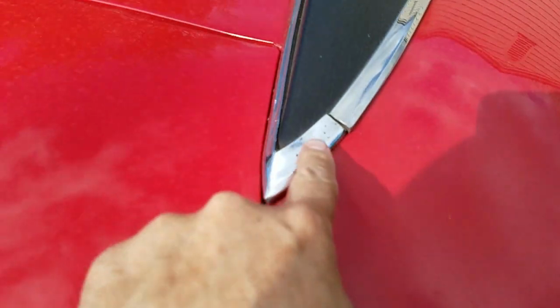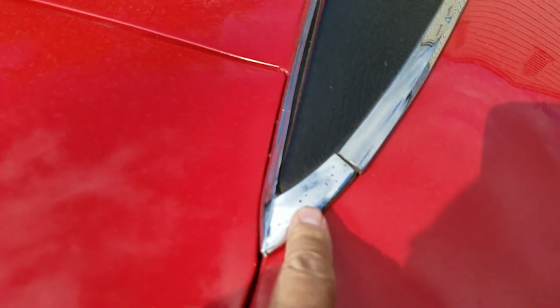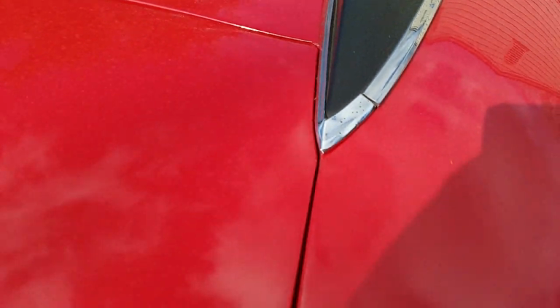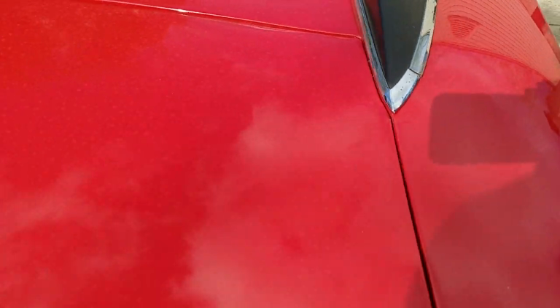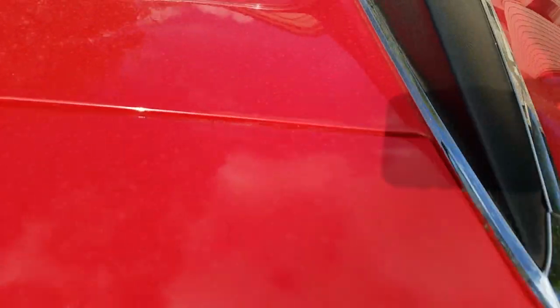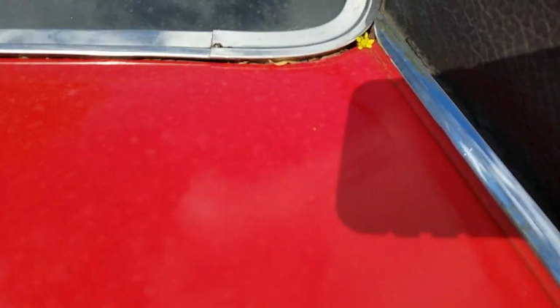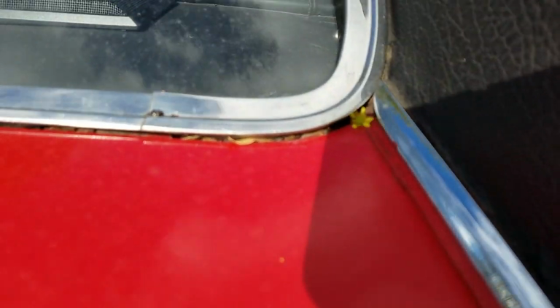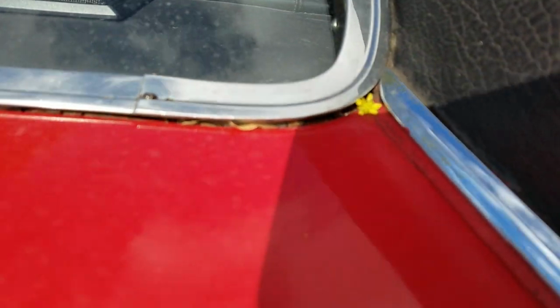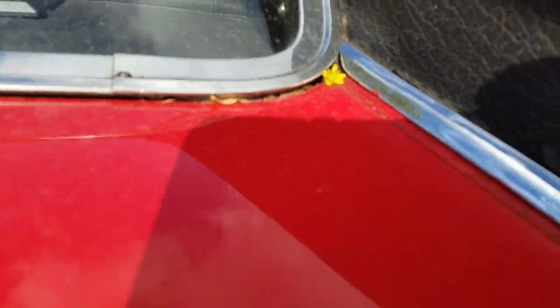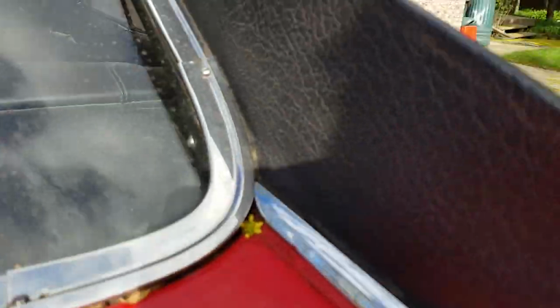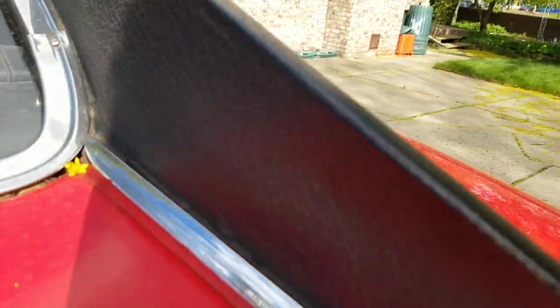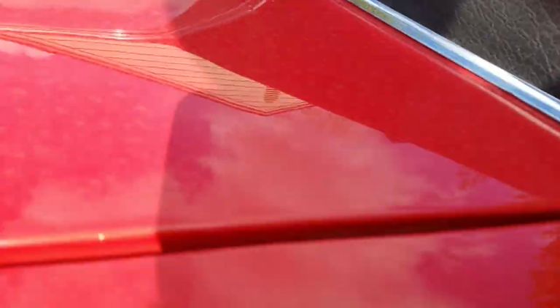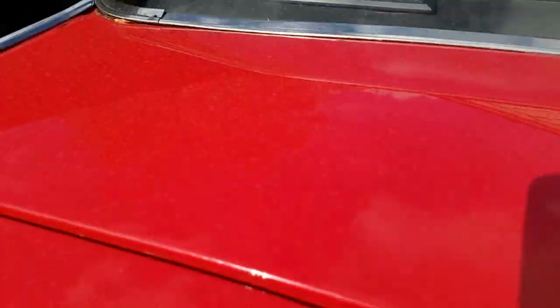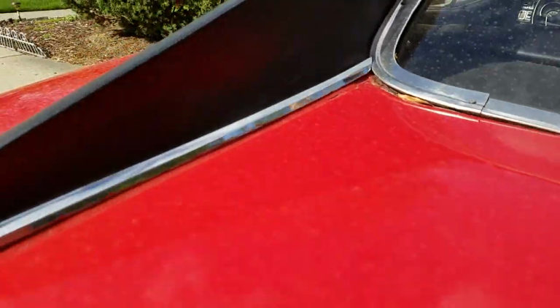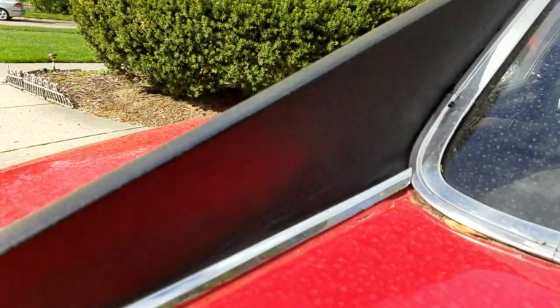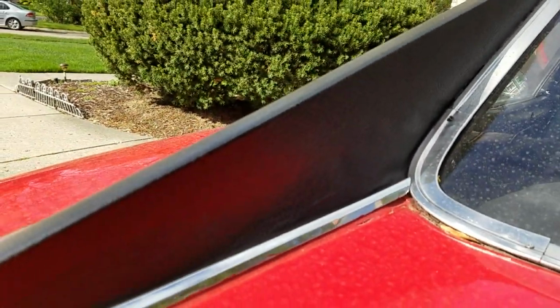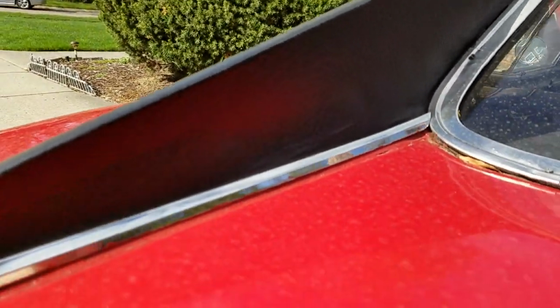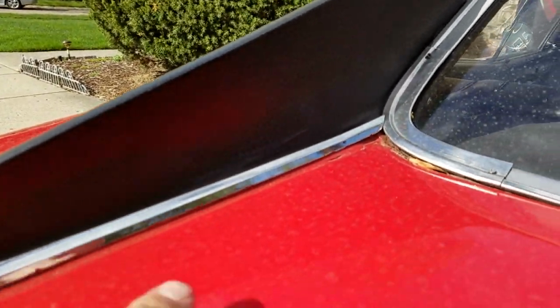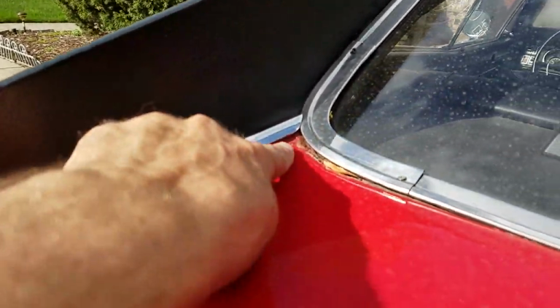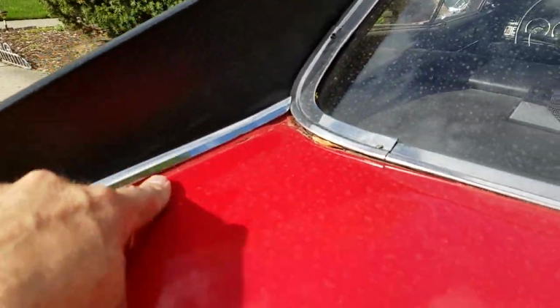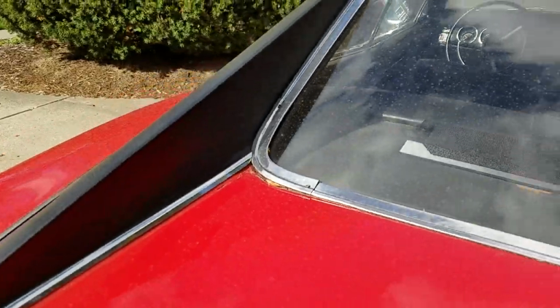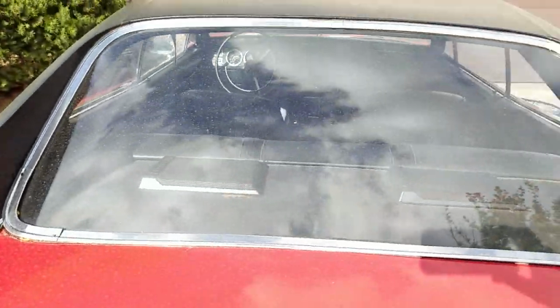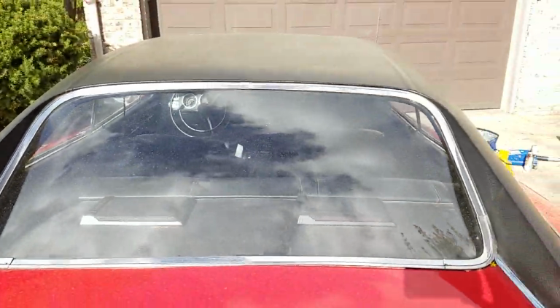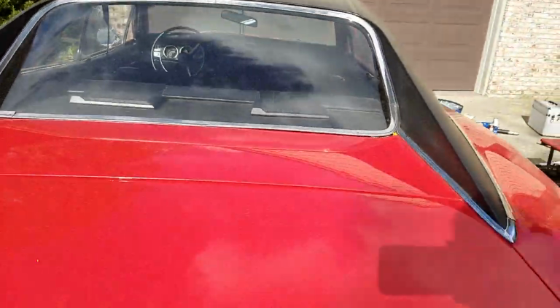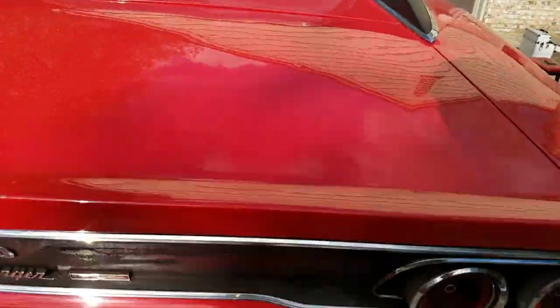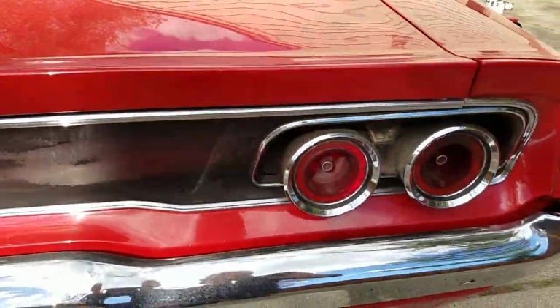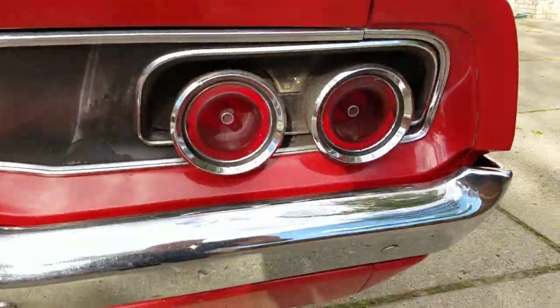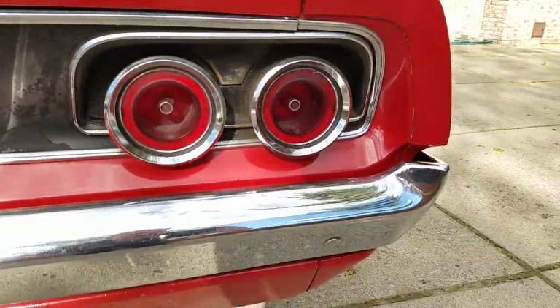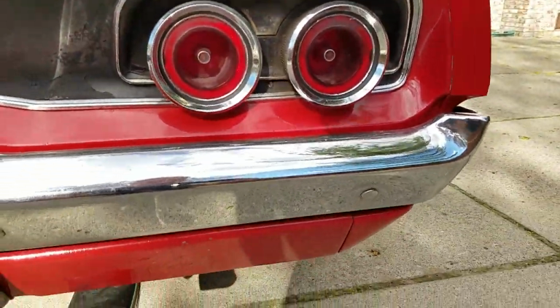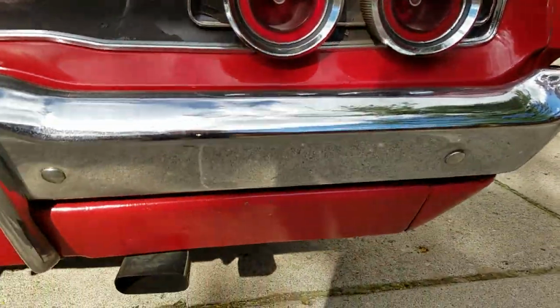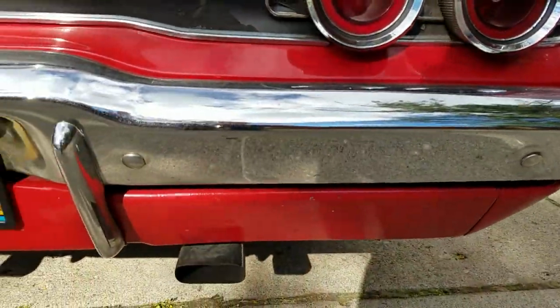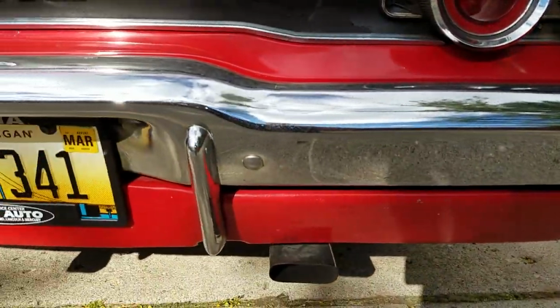Pitting on some of the trim. A little bit of shrinkage of the vinyl top. Let's go around the body because I think that's going to be the biggest concern for the potential buyer.